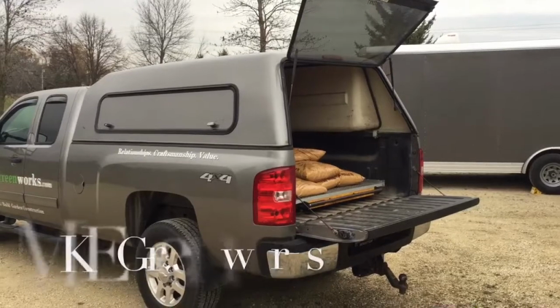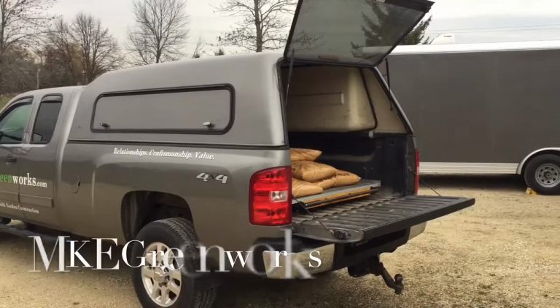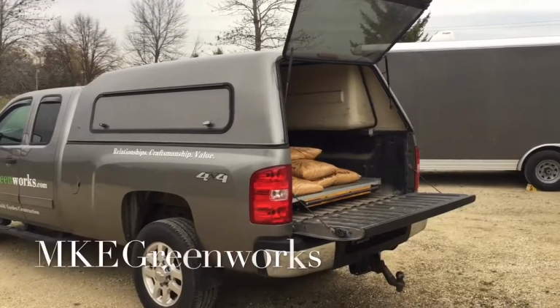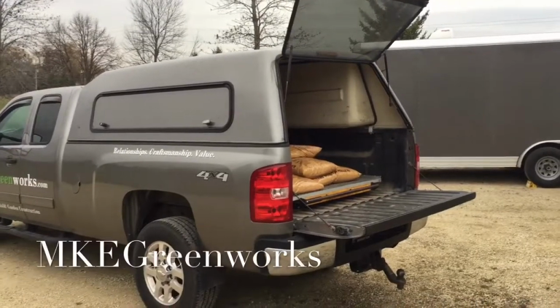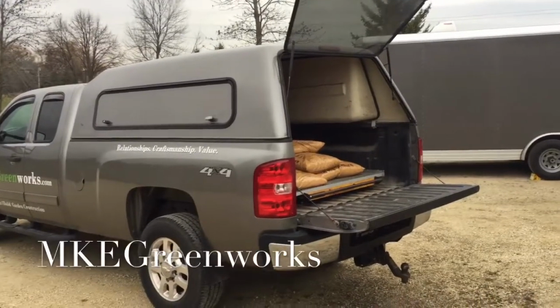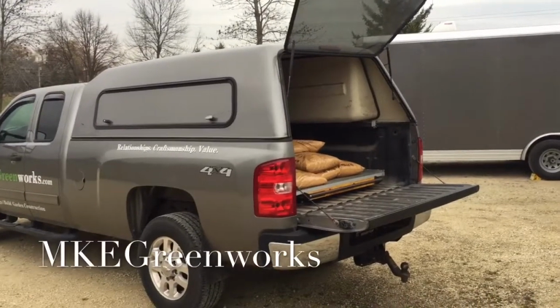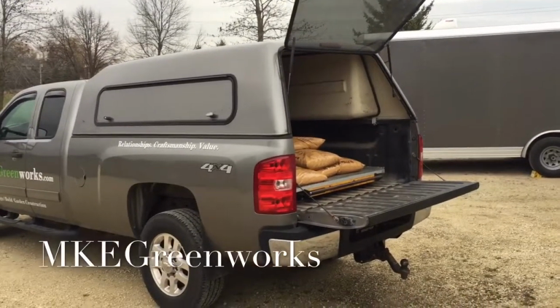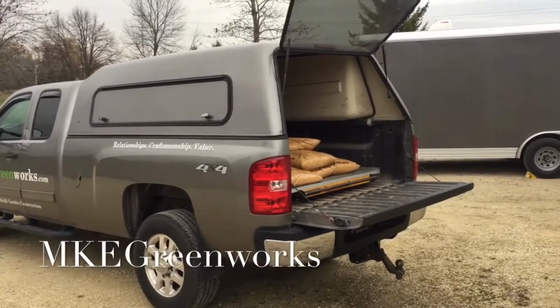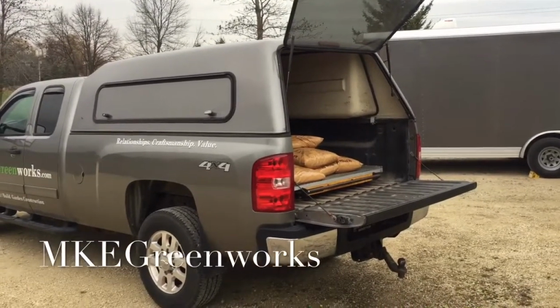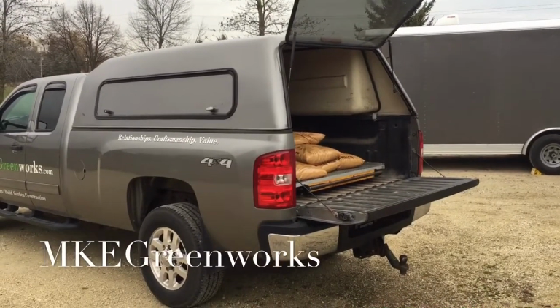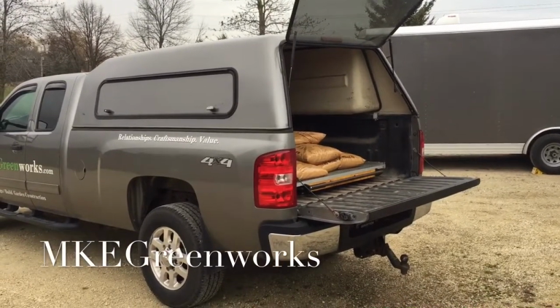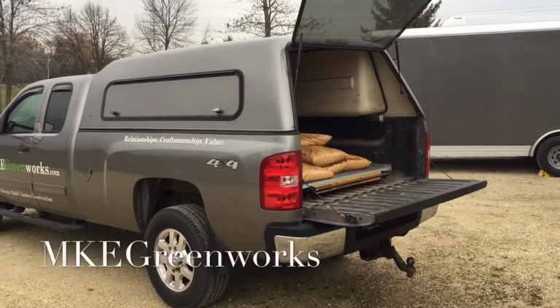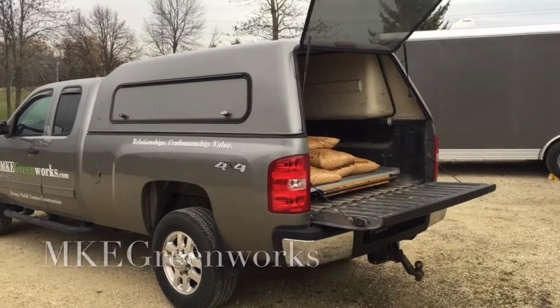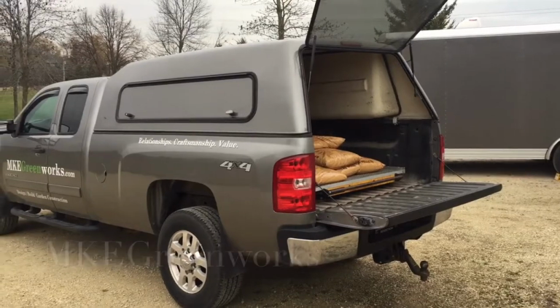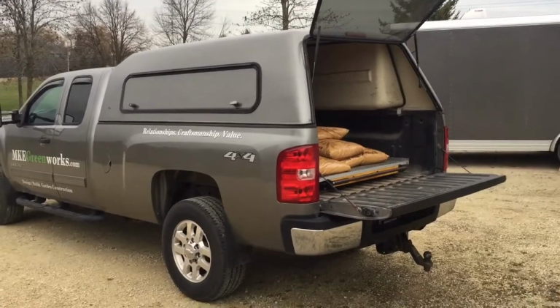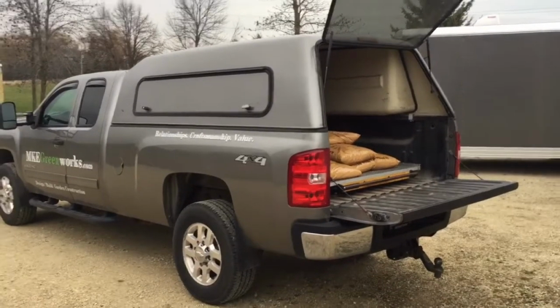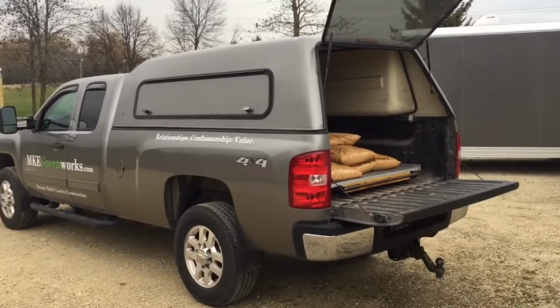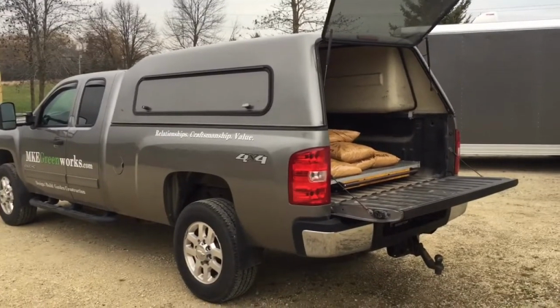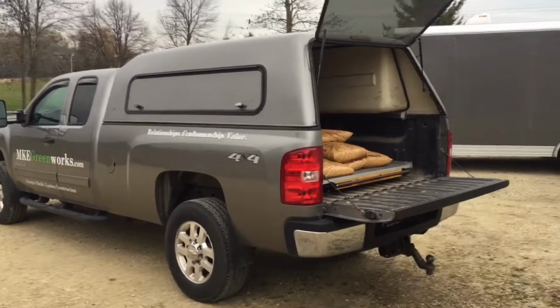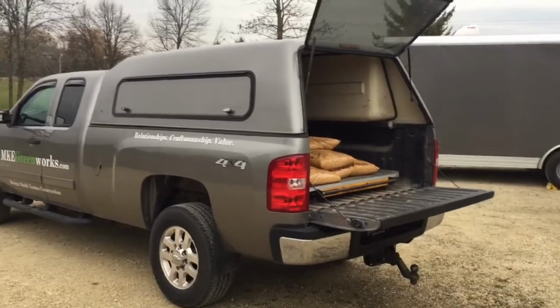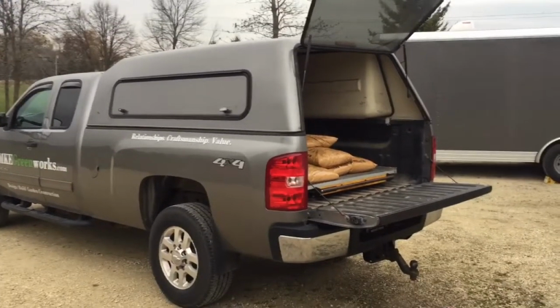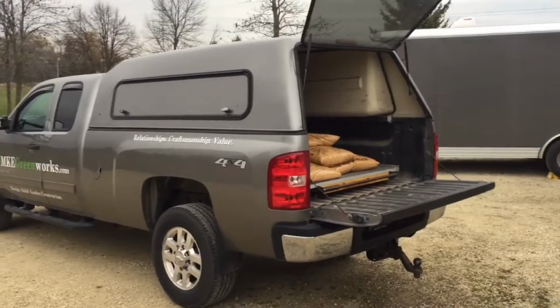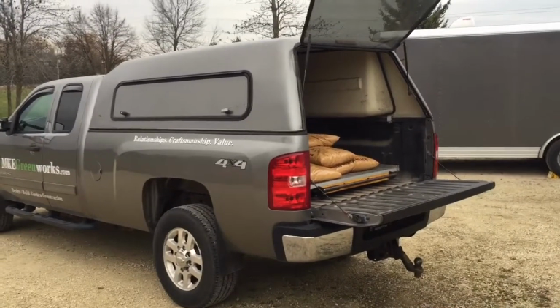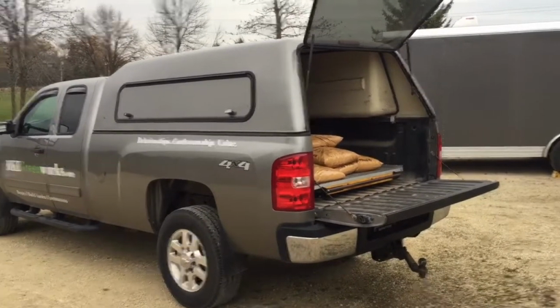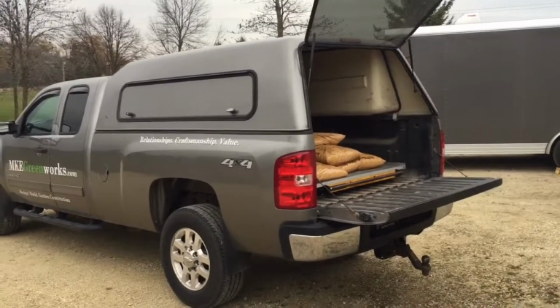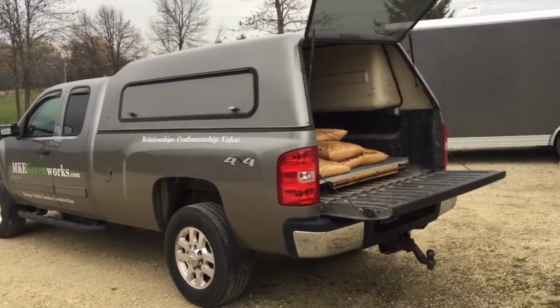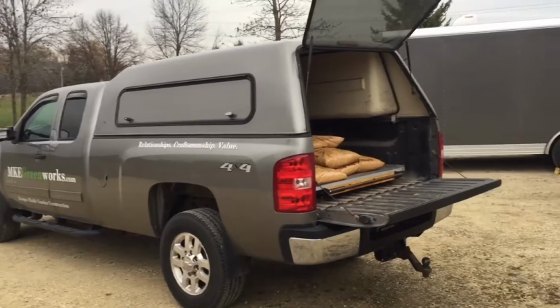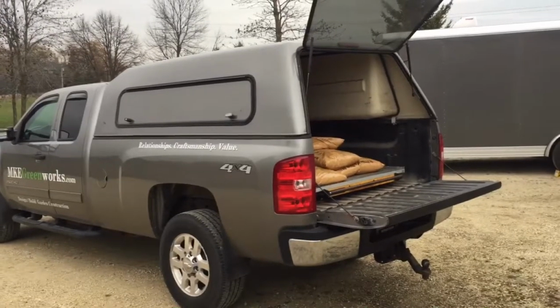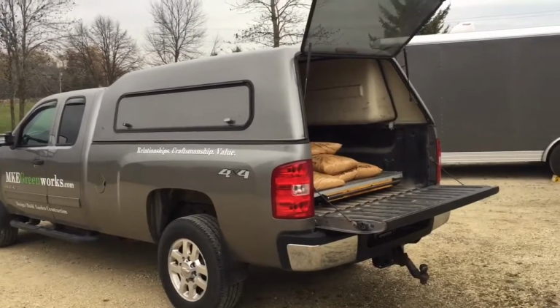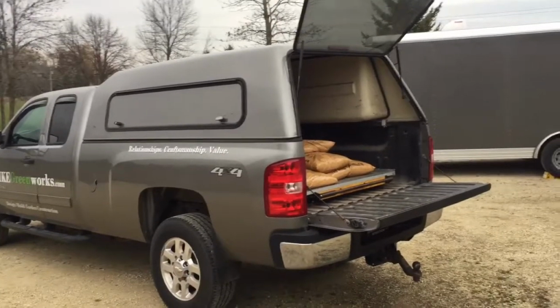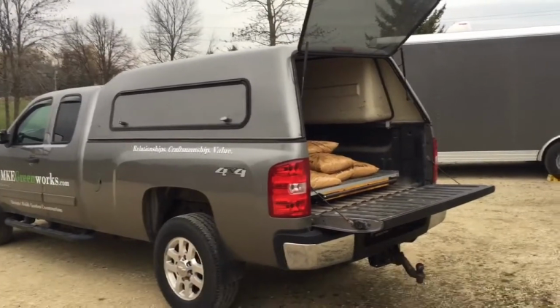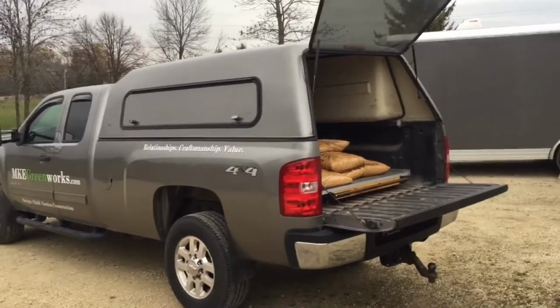Hi, this is Glenn Reicher with MKE Greenworks, a design, build, garden construction company located in southeast Wisconsin, Waukesha/Ozaukee County. I want to share another little lean system that we use here to make our life easier.